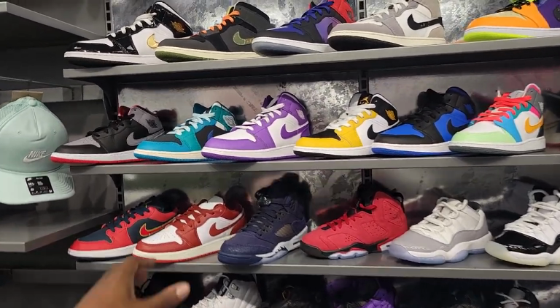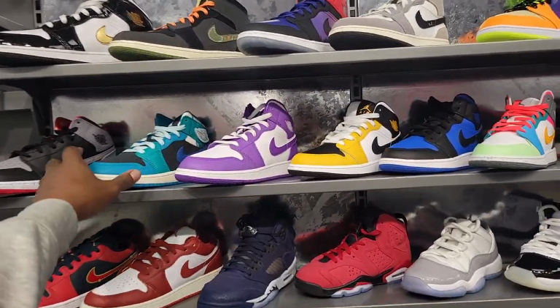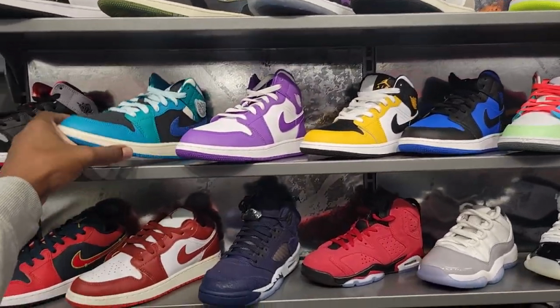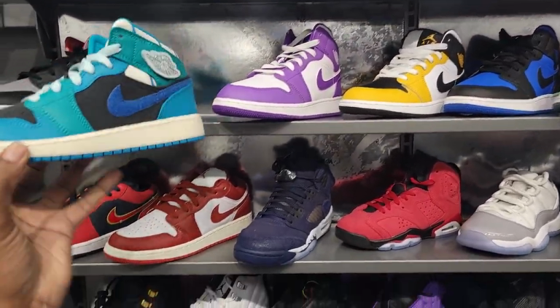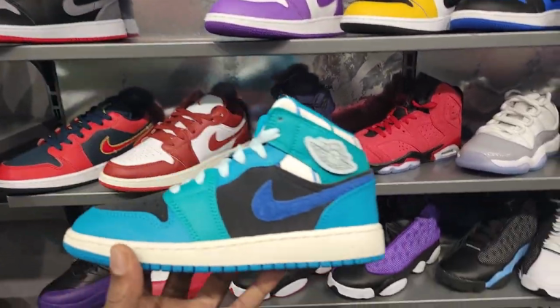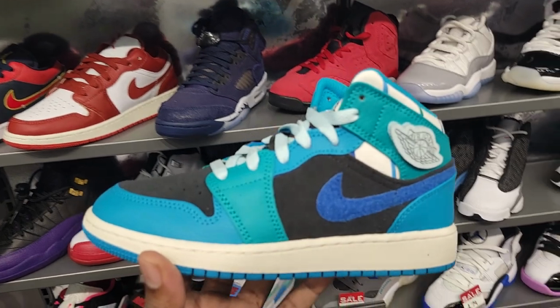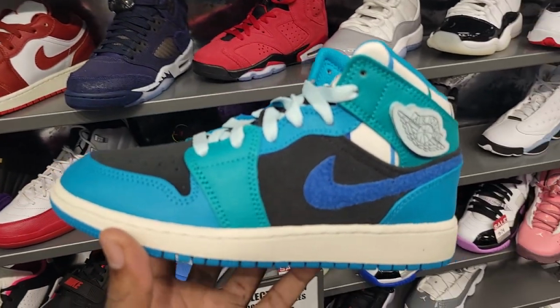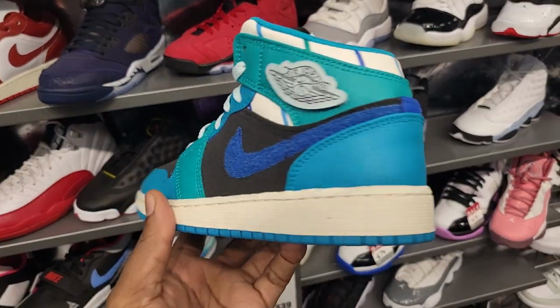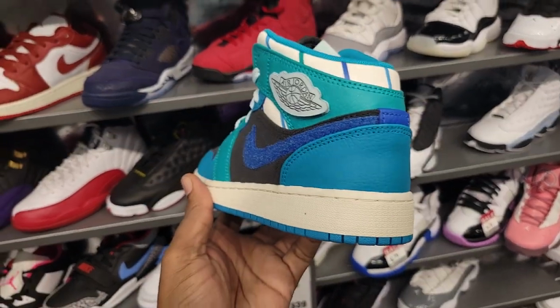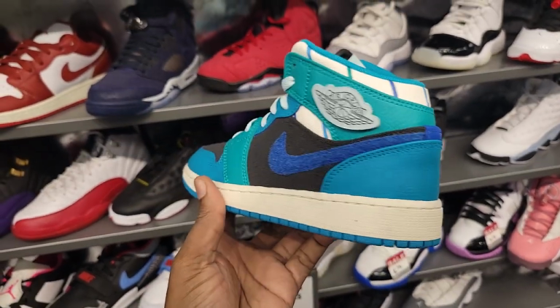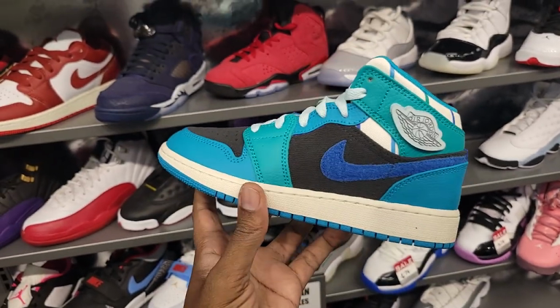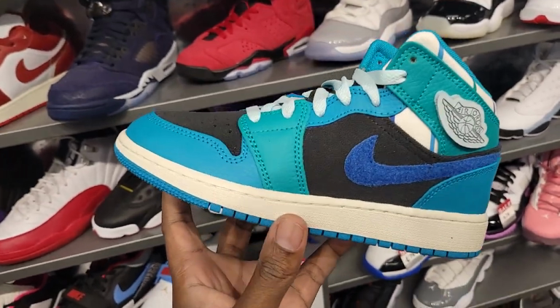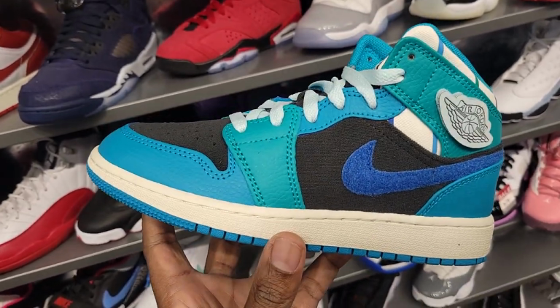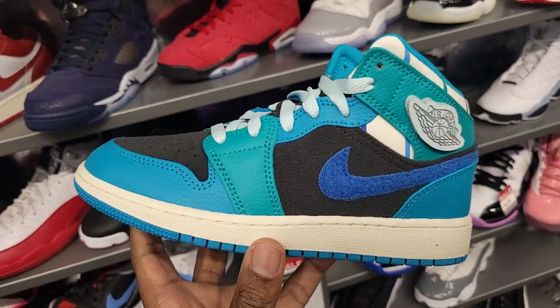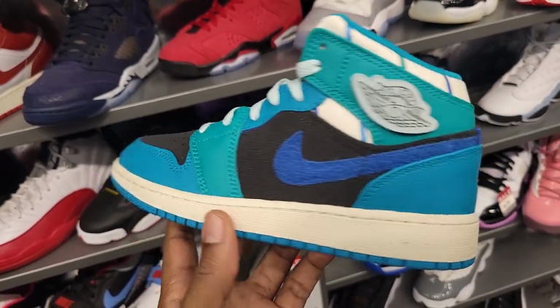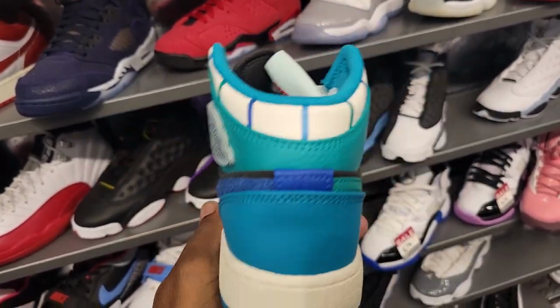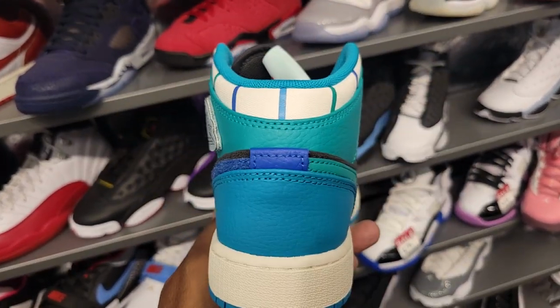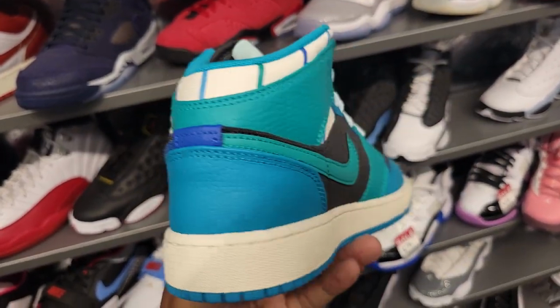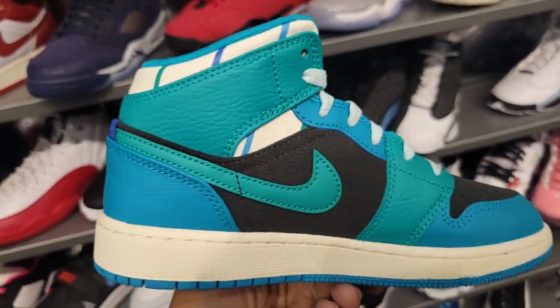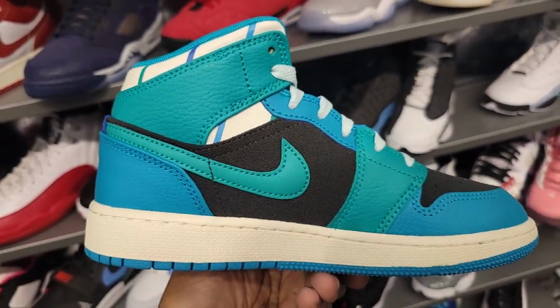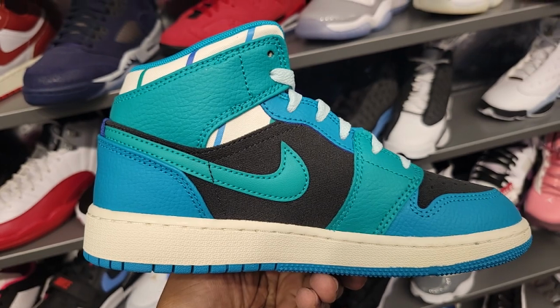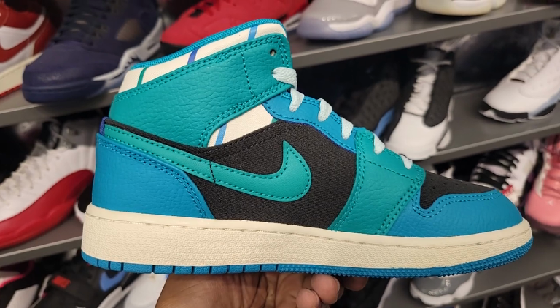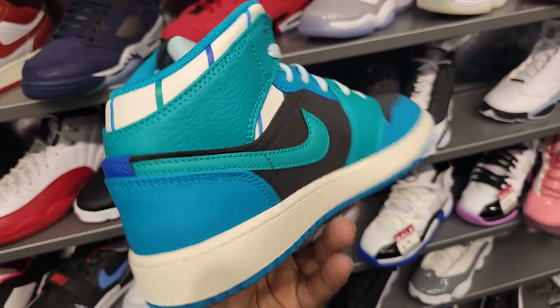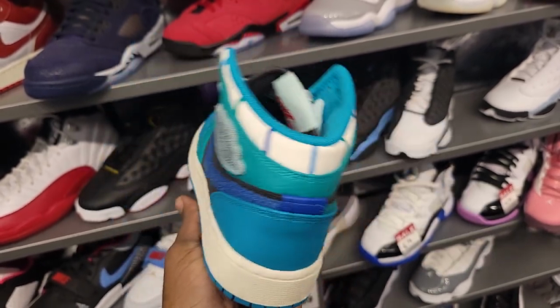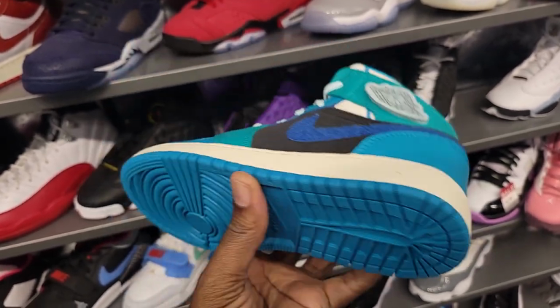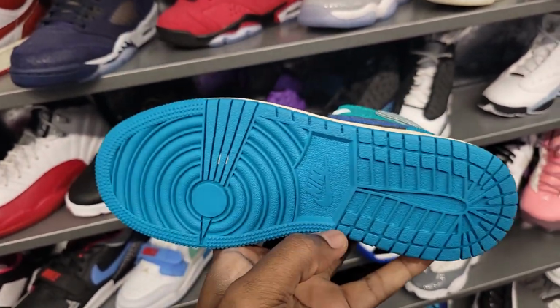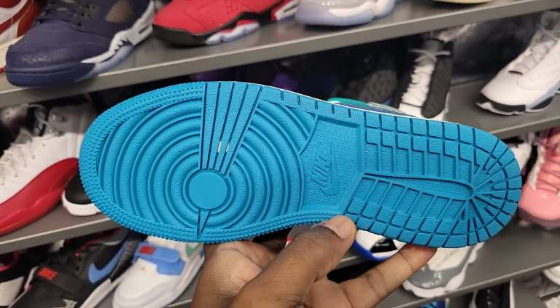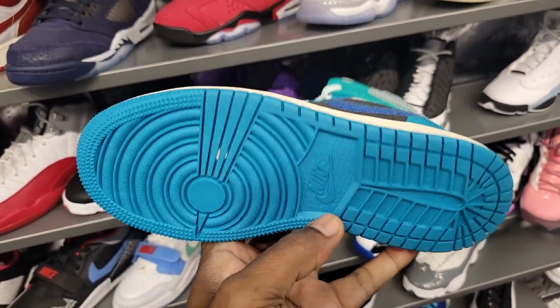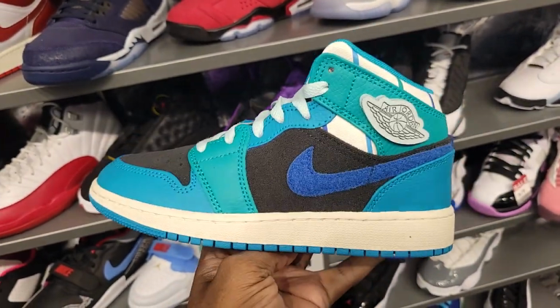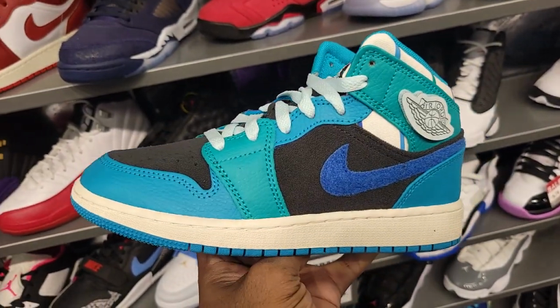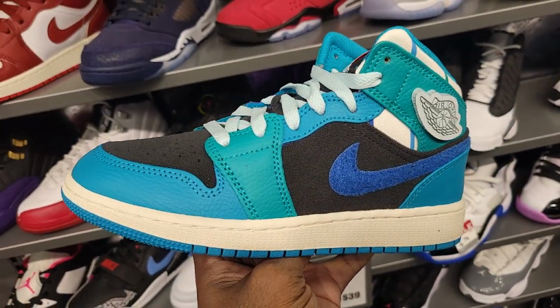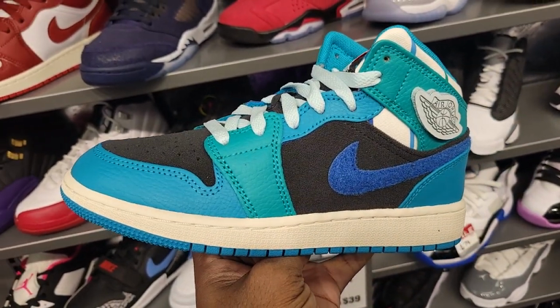Haven't seen these before. Different colorway for sure on a Jordan 1 — mids for grade school. I like the color tones used on this for sure. Not bad.